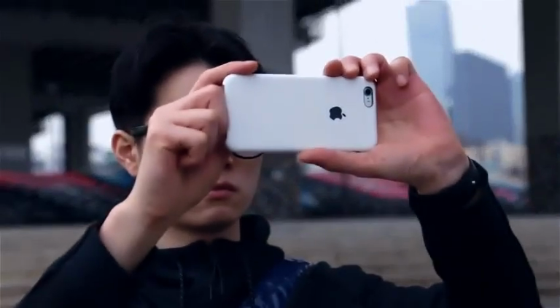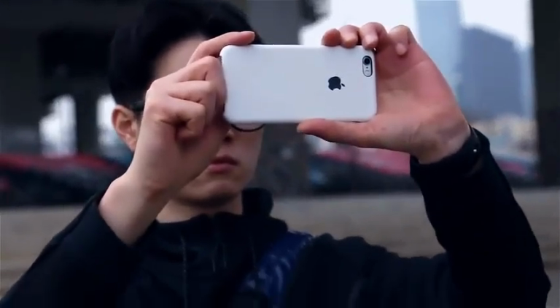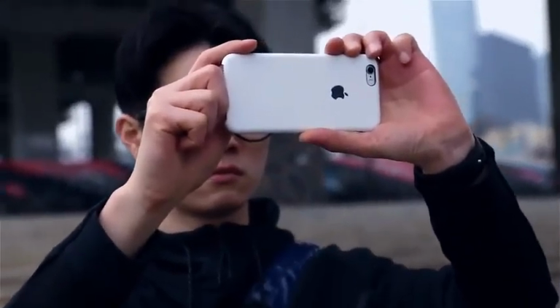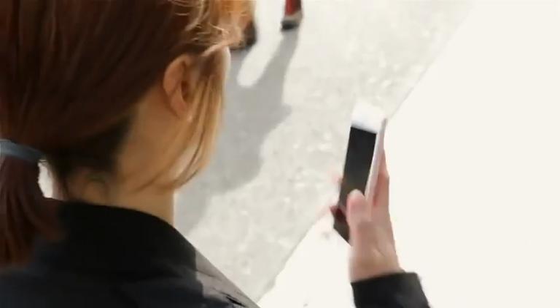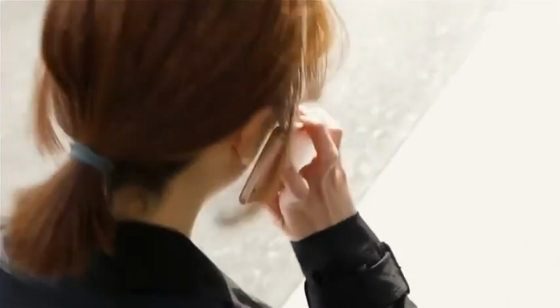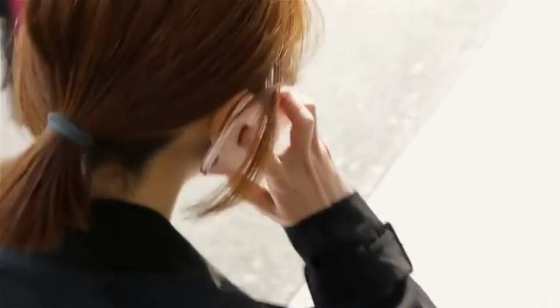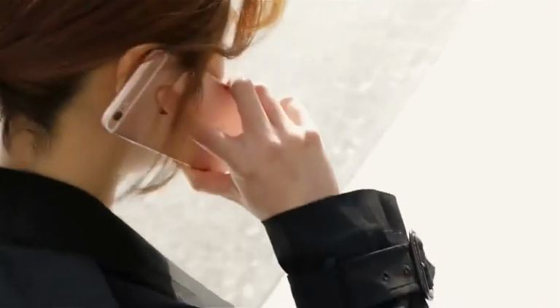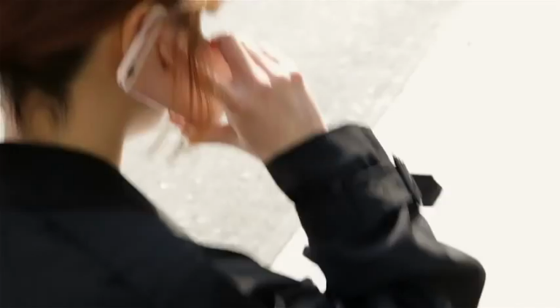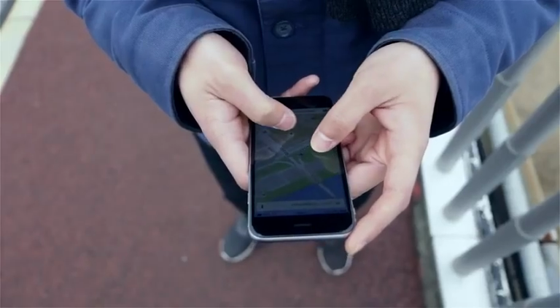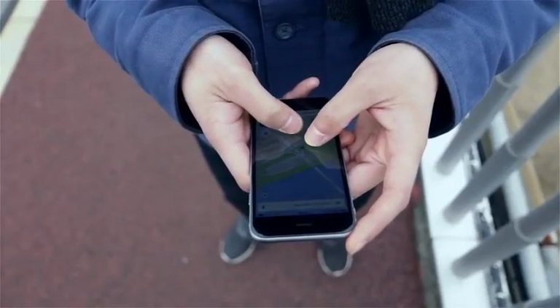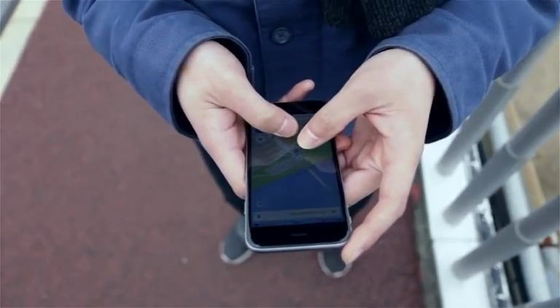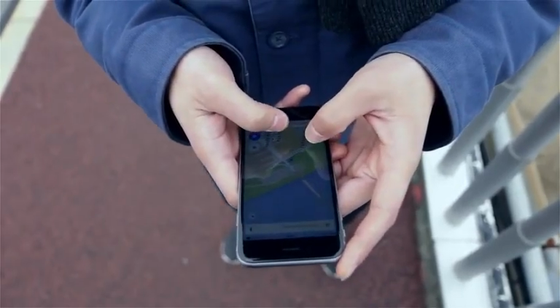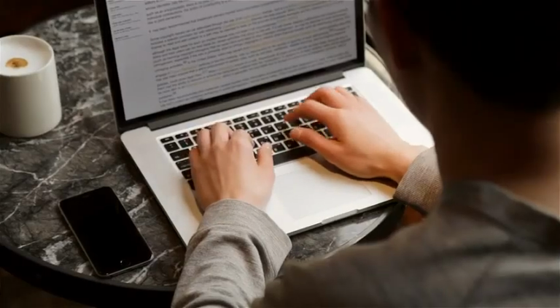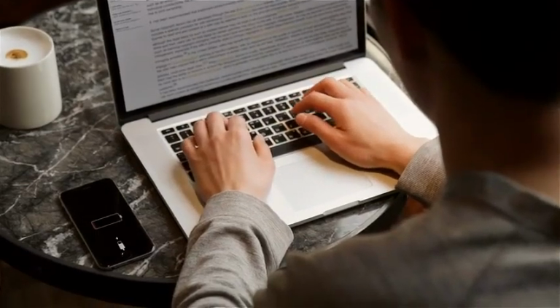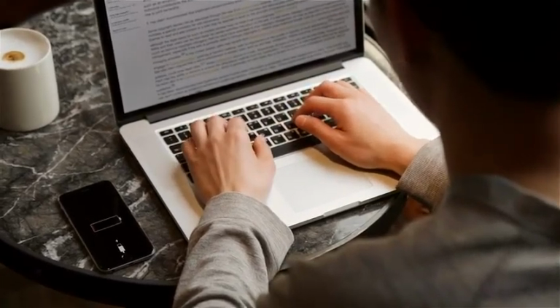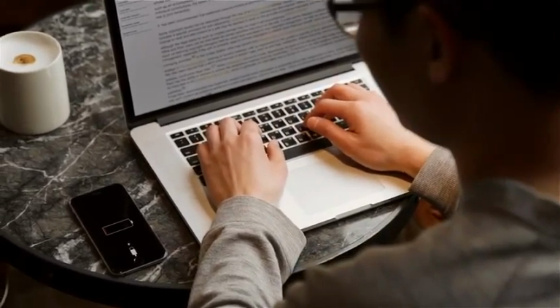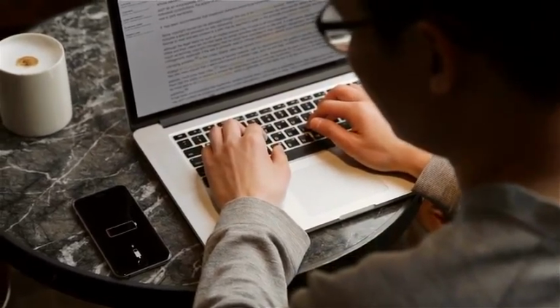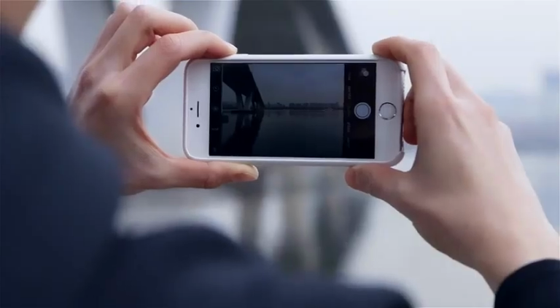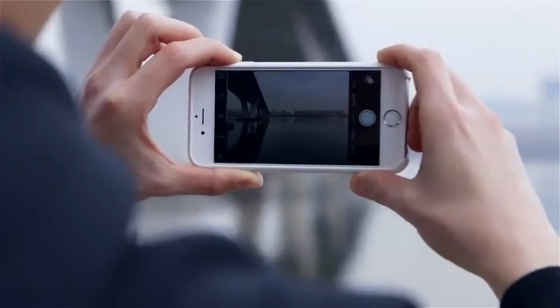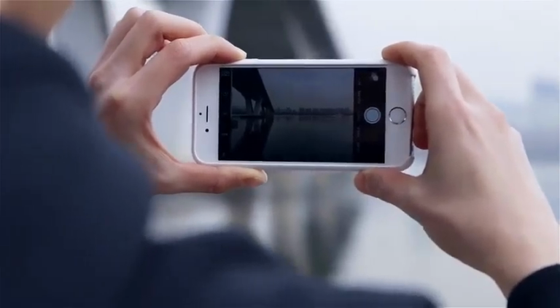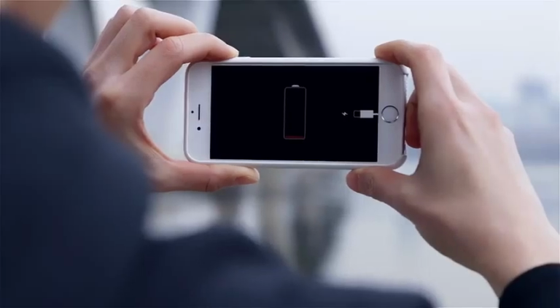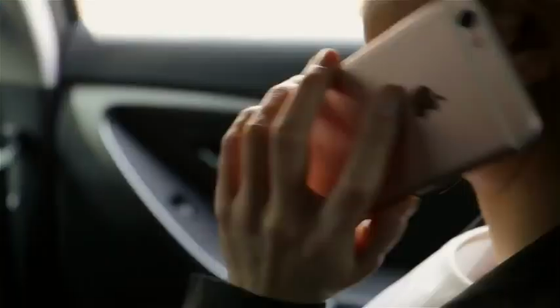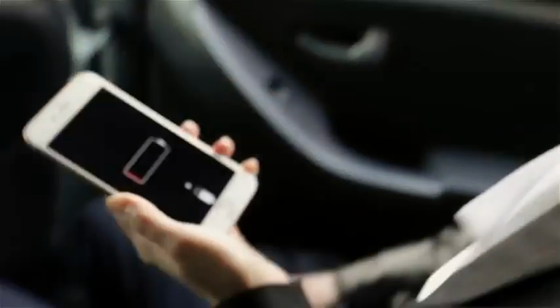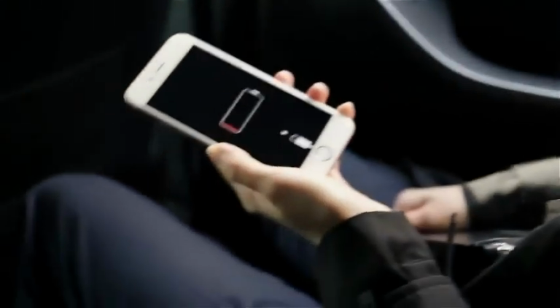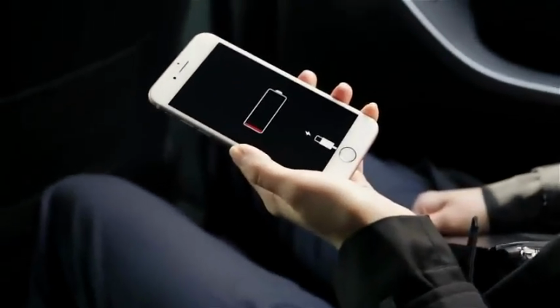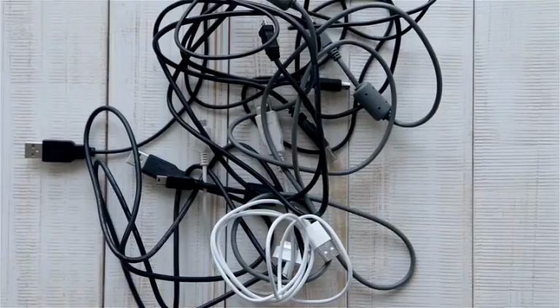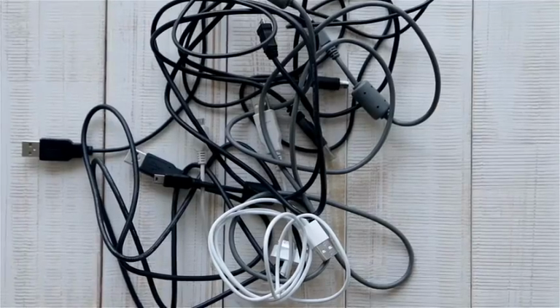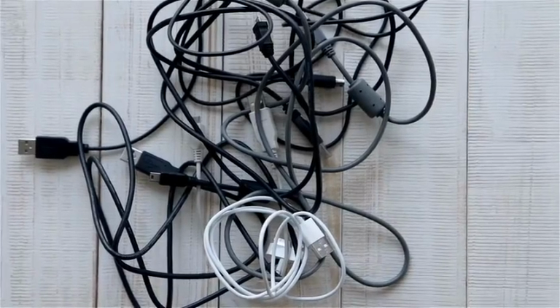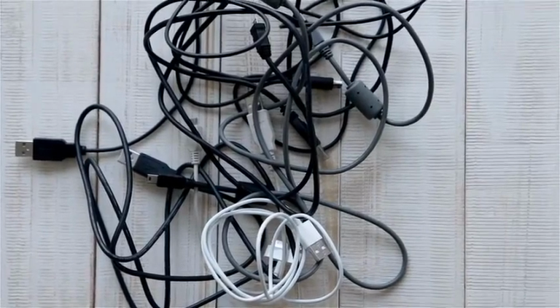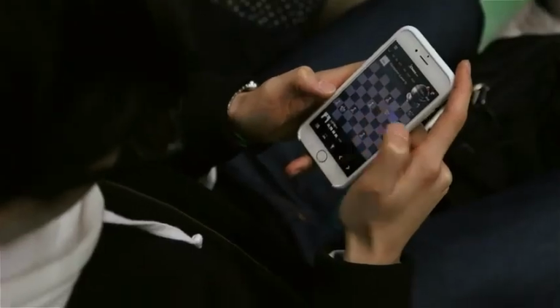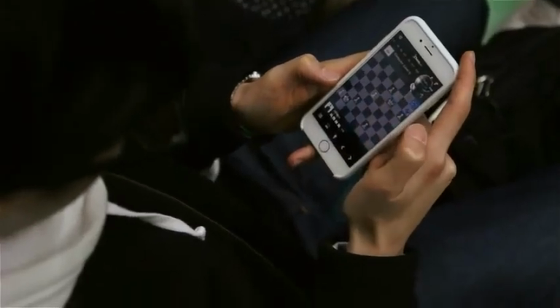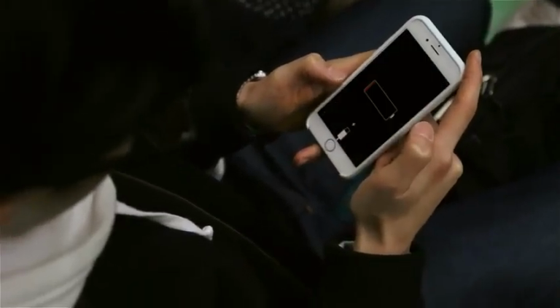Our phones are an essential part of our lives, but they do have one big drawback. Too often, batteries fail us right when you need them the most. Poorly designed charging cables get tangled, damaged or broken and can just be too slow.